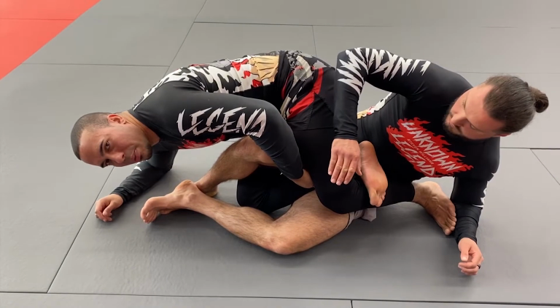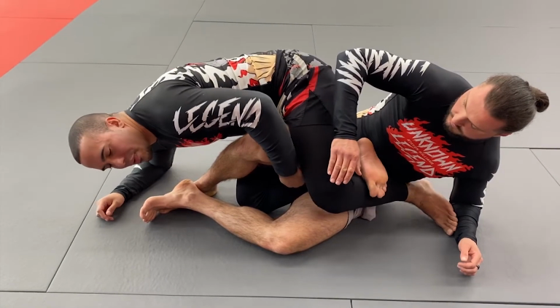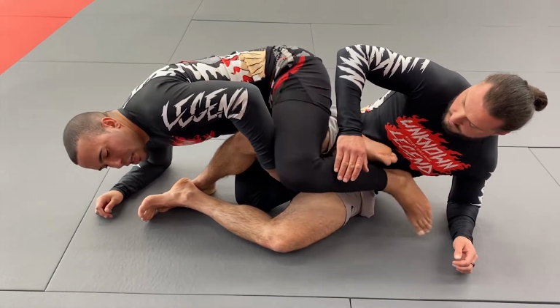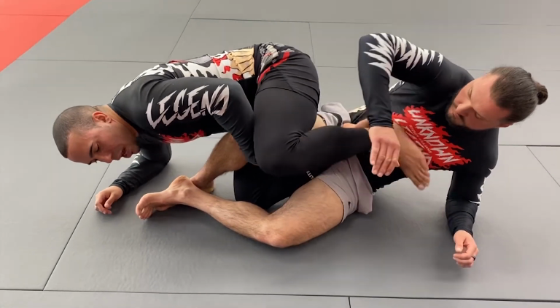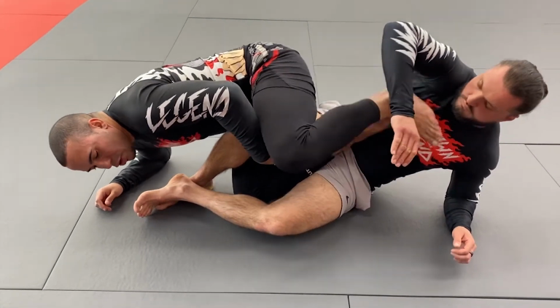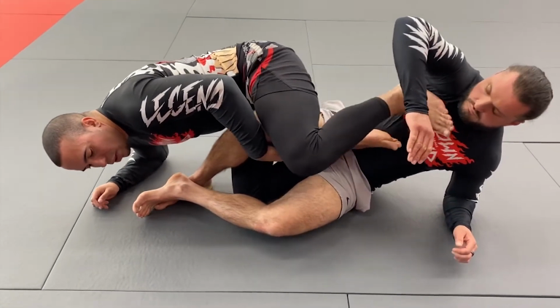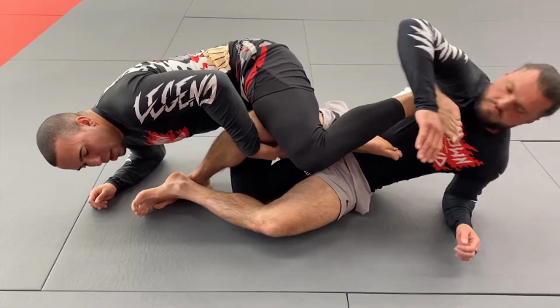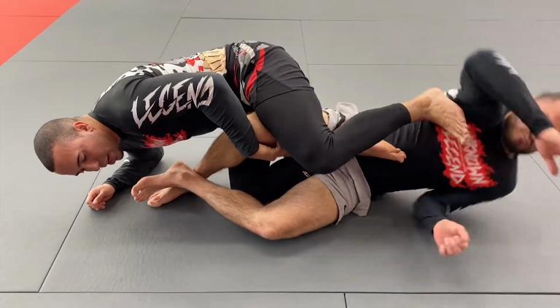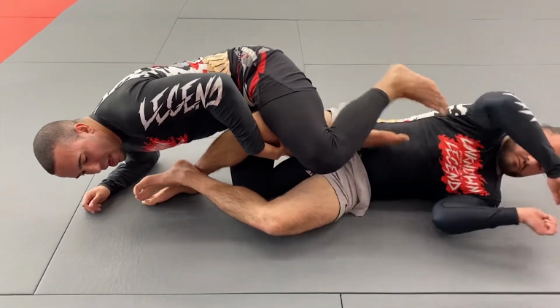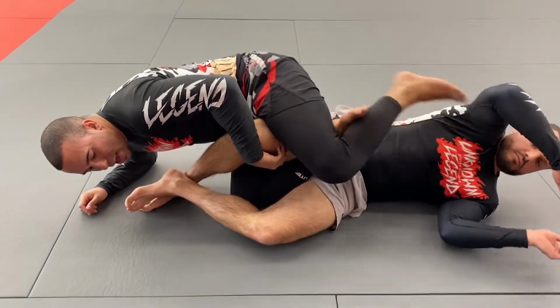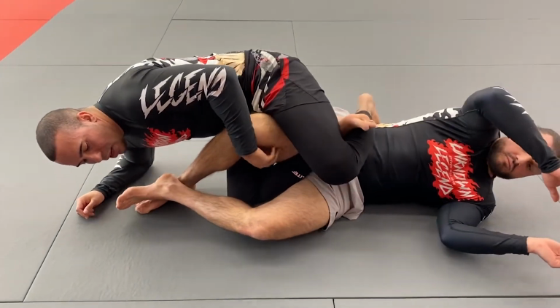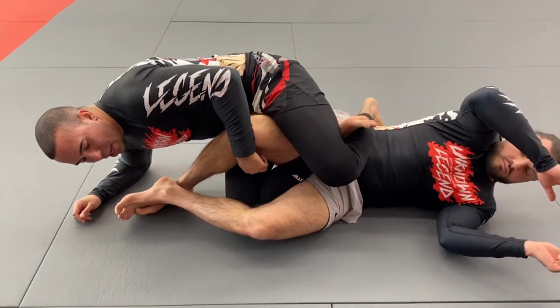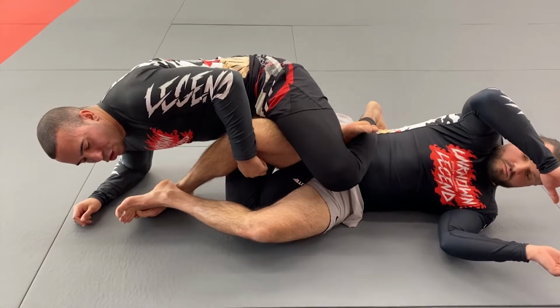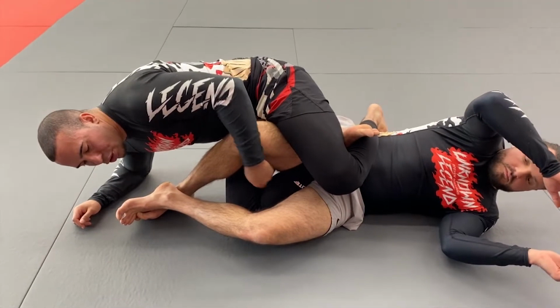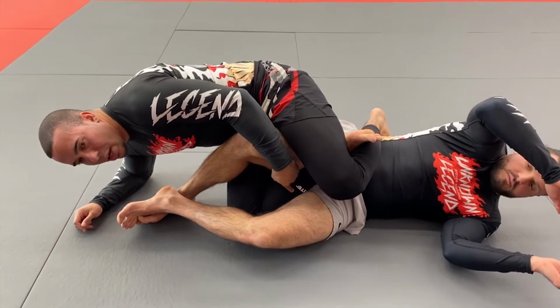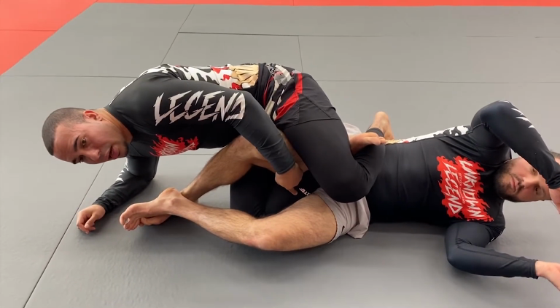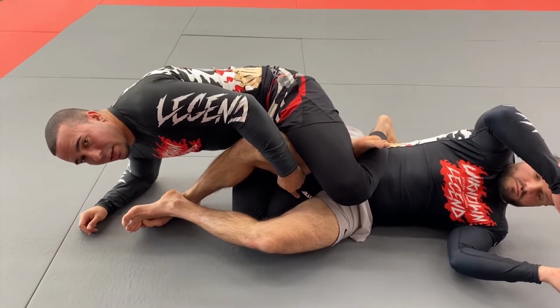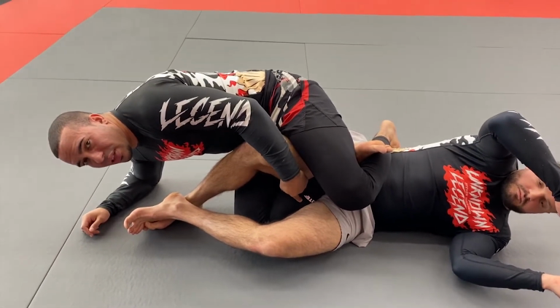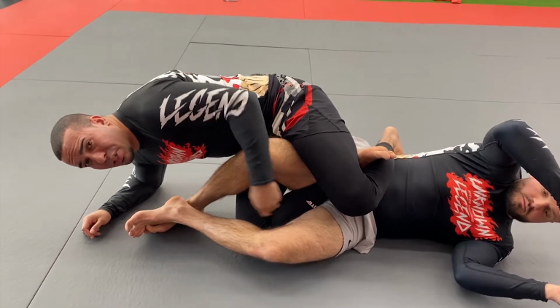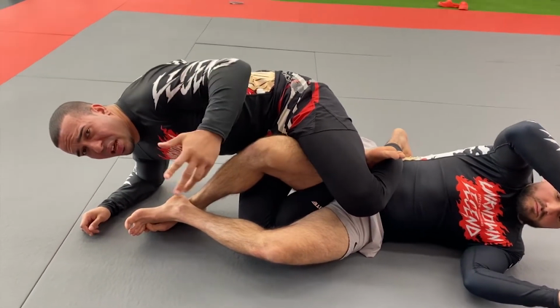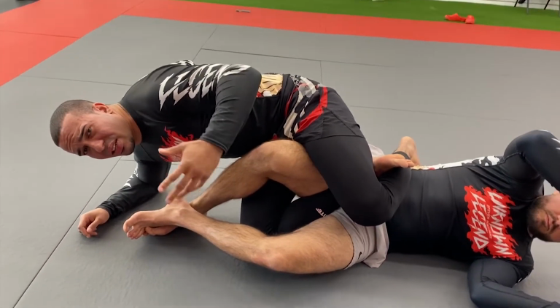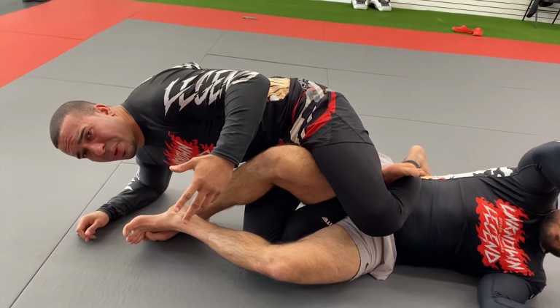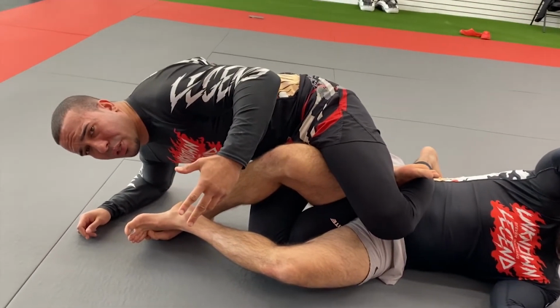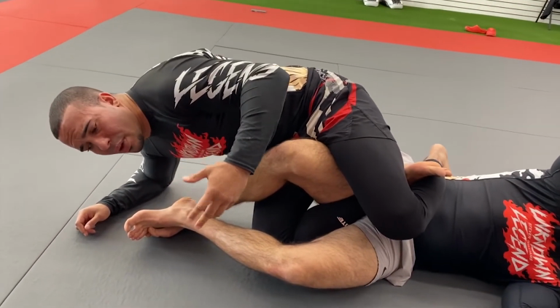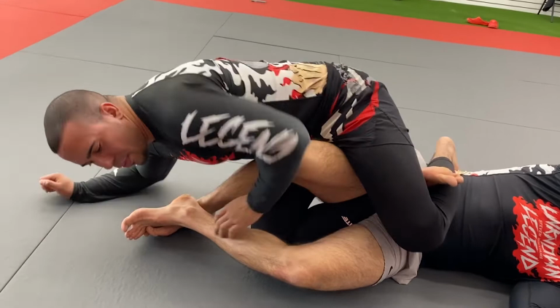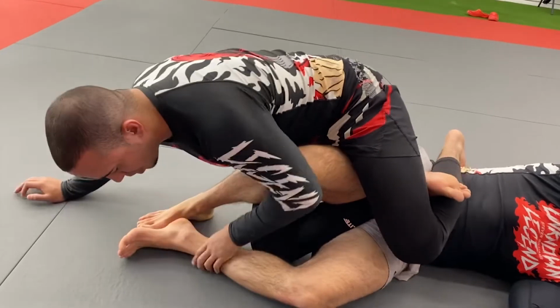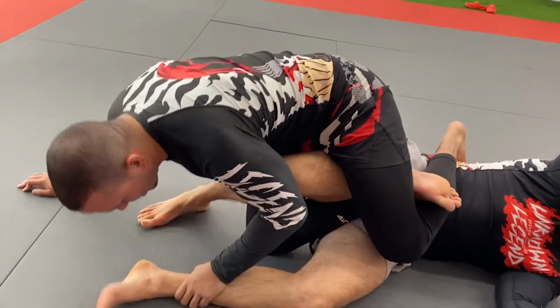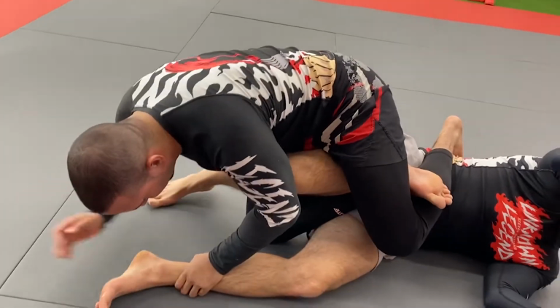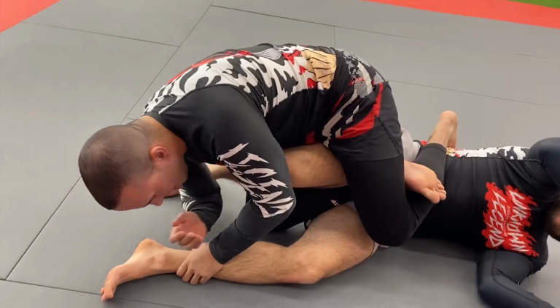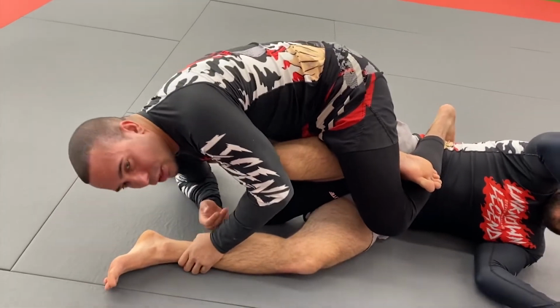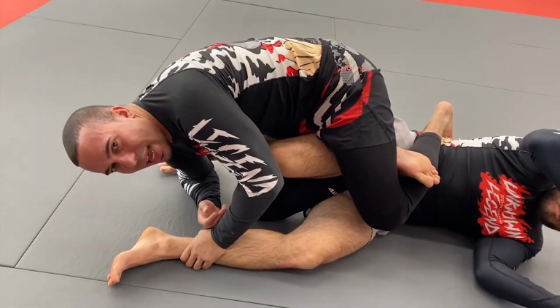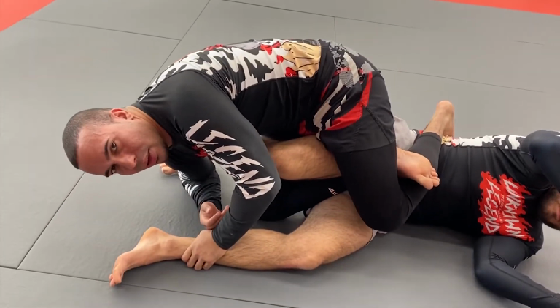Some people love that. Sometimes you can kick away to get them flat and lock up a more traditional 50-50 position. There are plenty of options for you. And from this position, I can separate the feet and look to attack the heel hook.